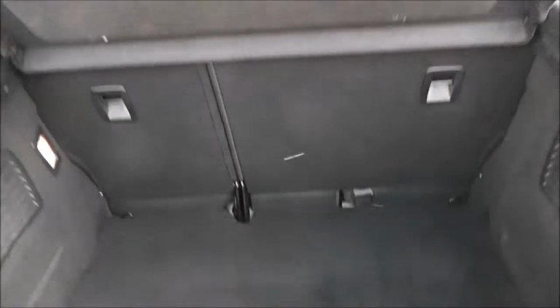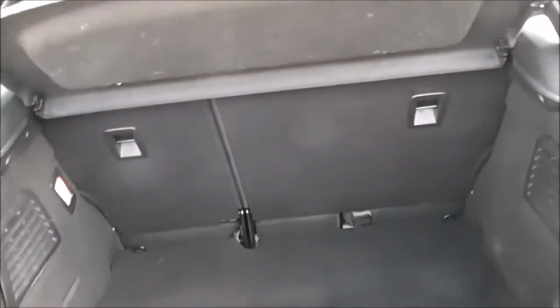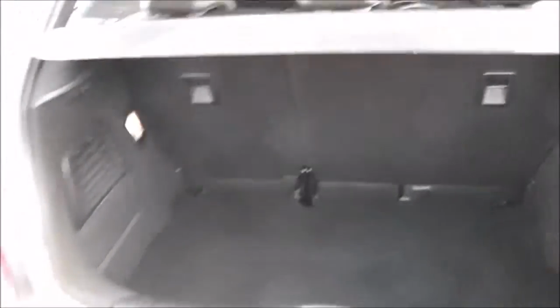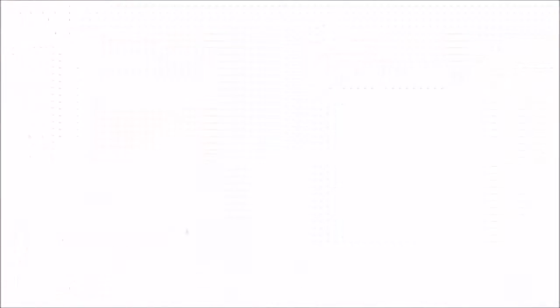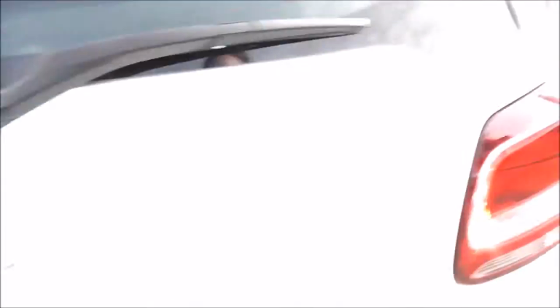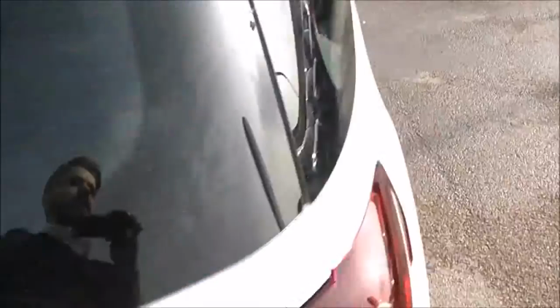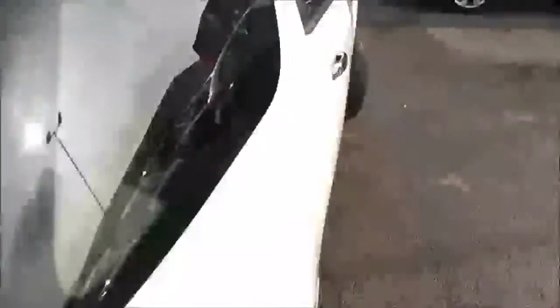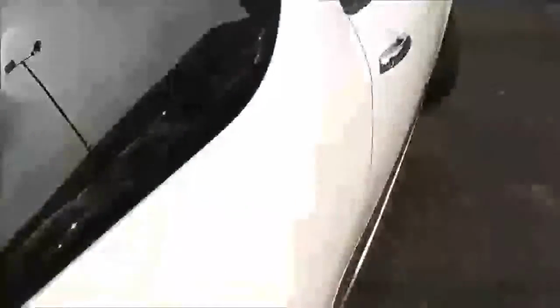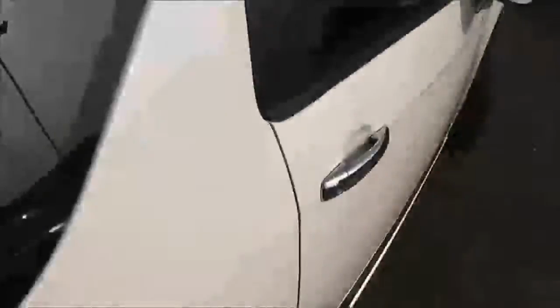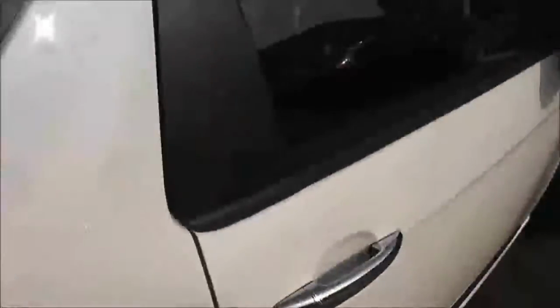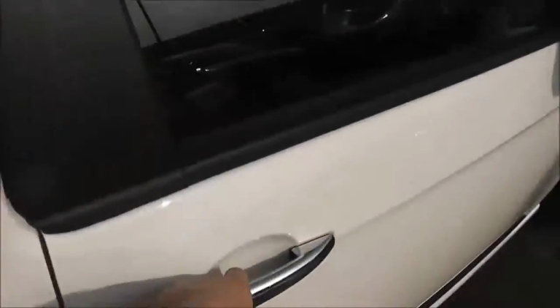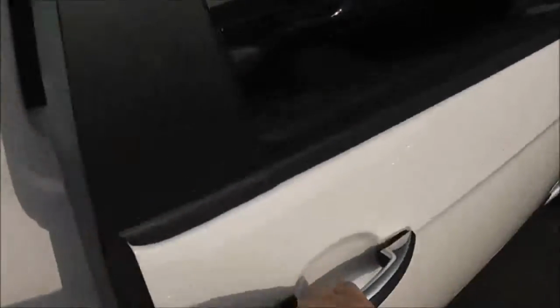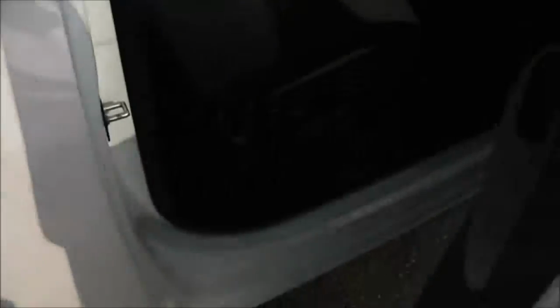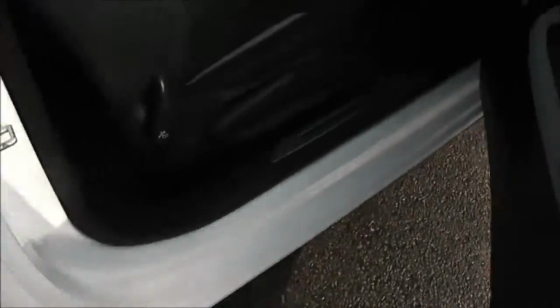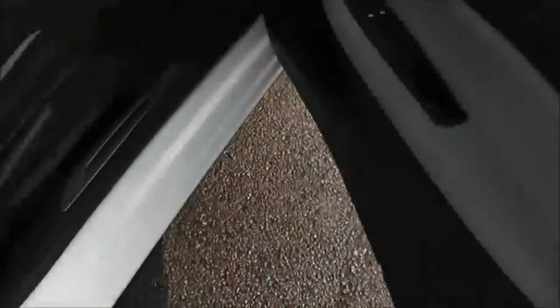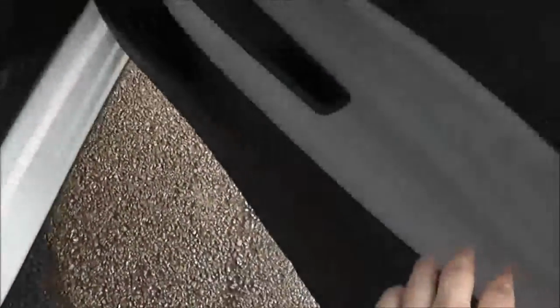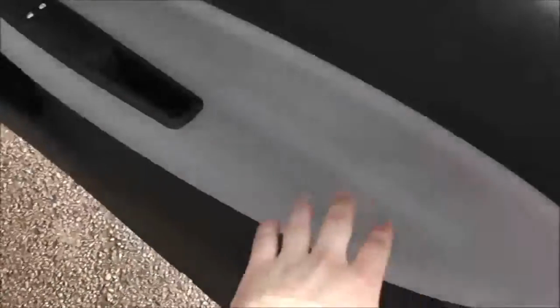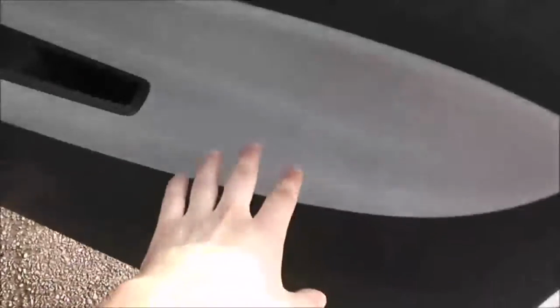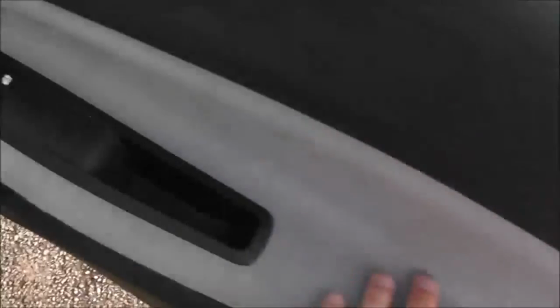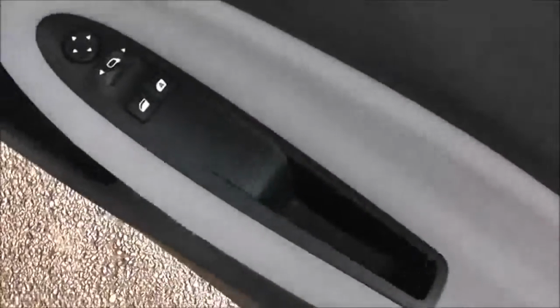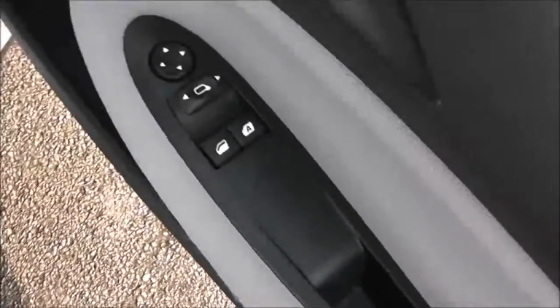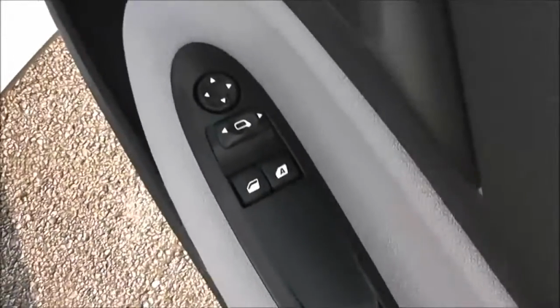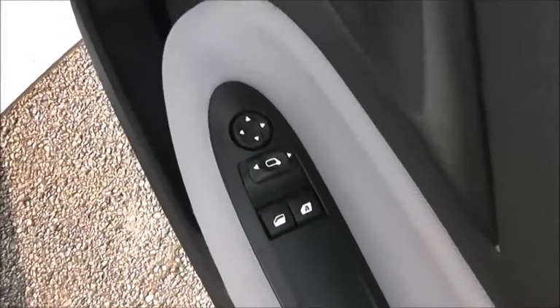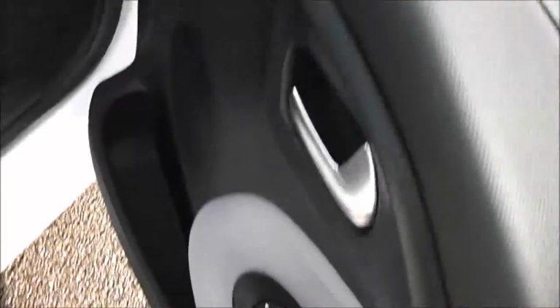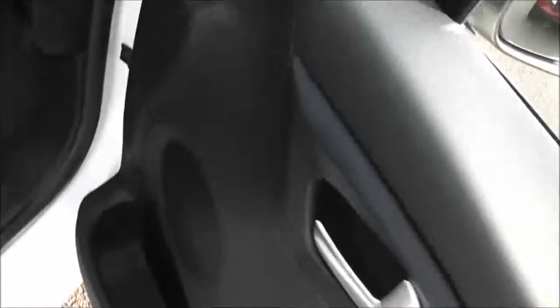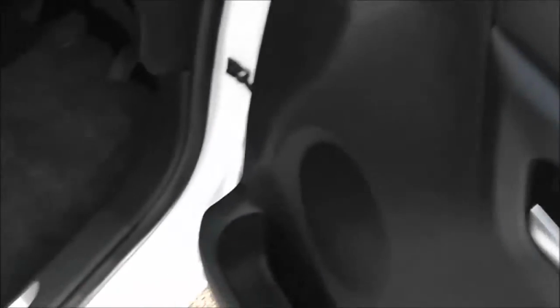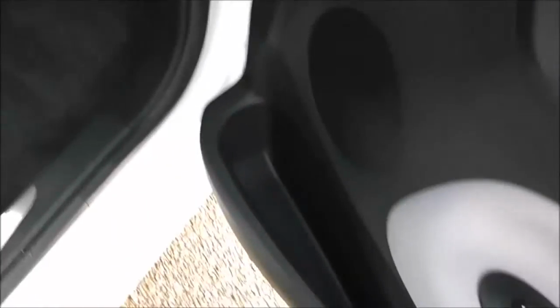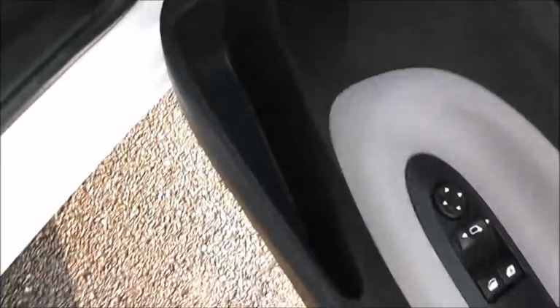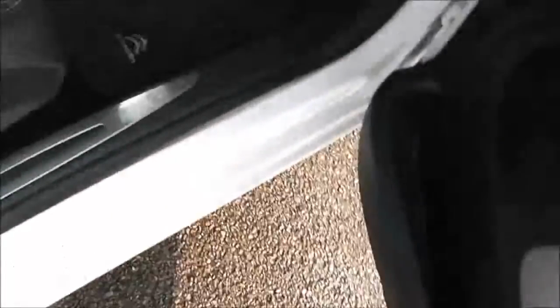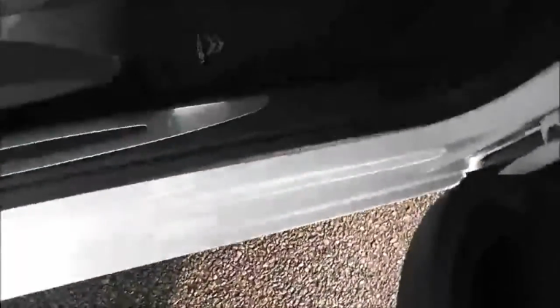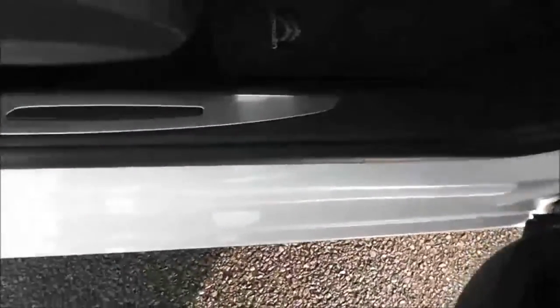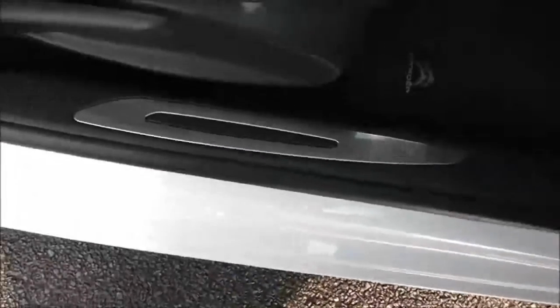Now if we head inside the vehicle, in the door panel we do have a cloth finish. We've got front electric windows, electric wing mirrors and speakers, as well as some storage. We've got a metal side-step.